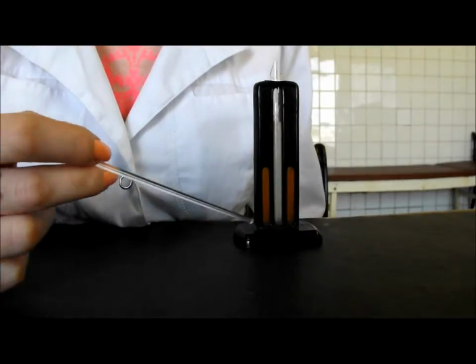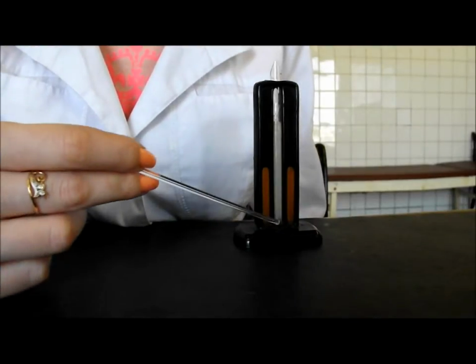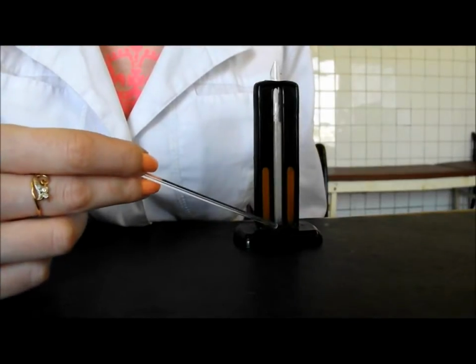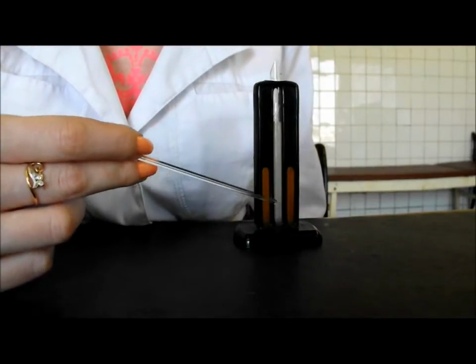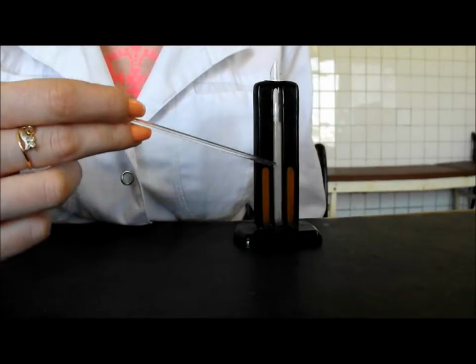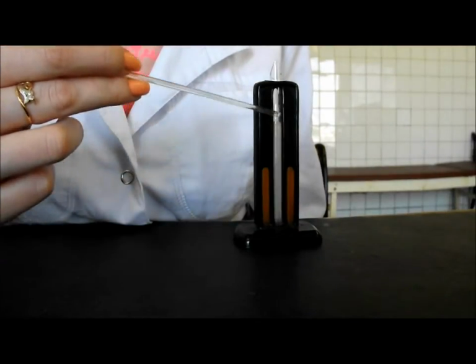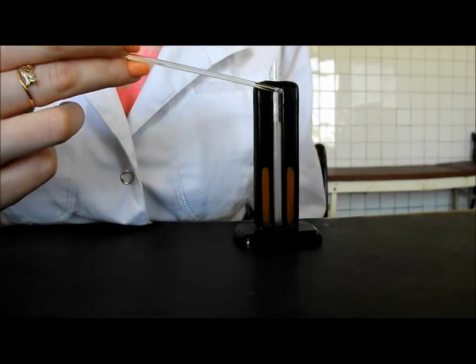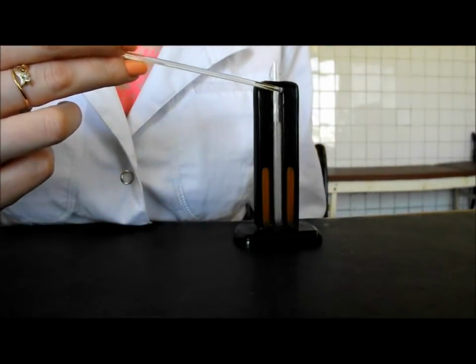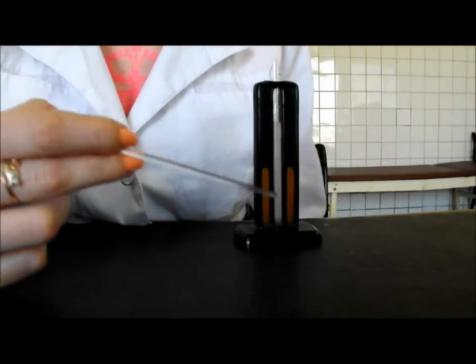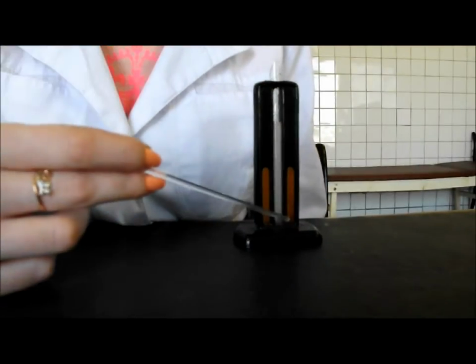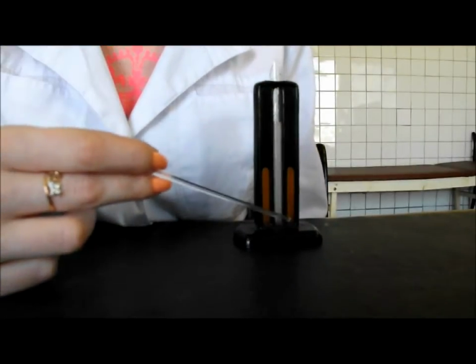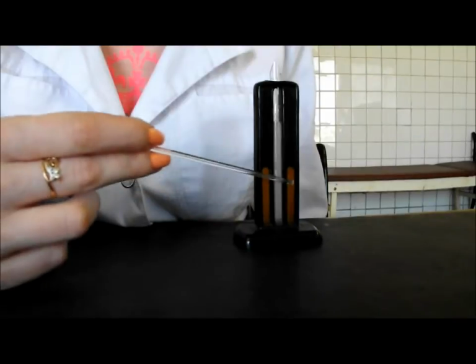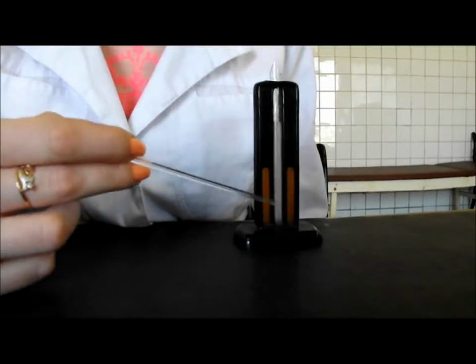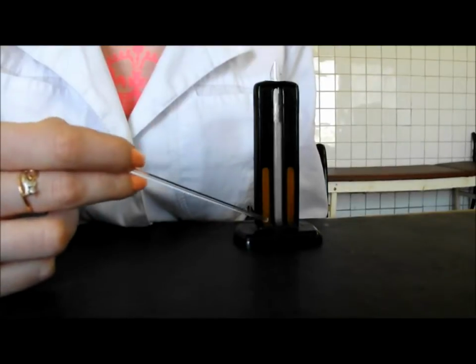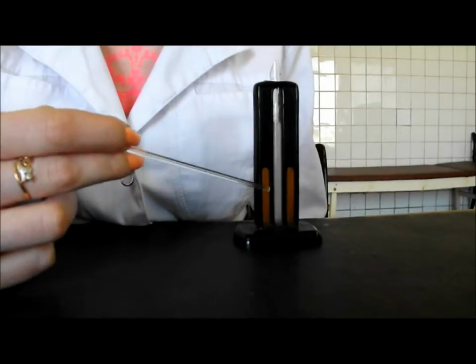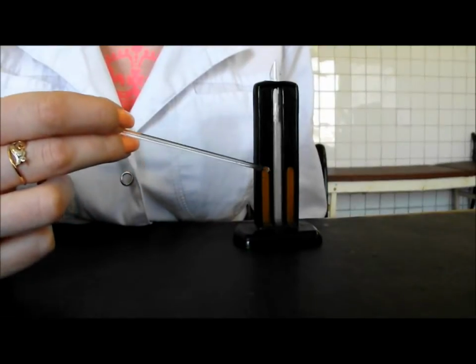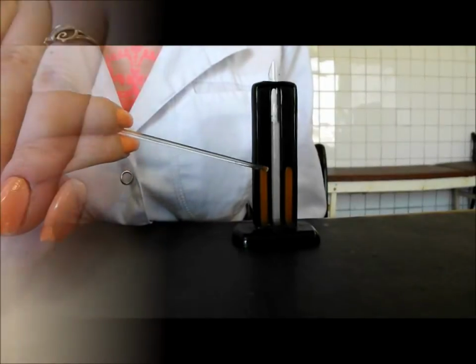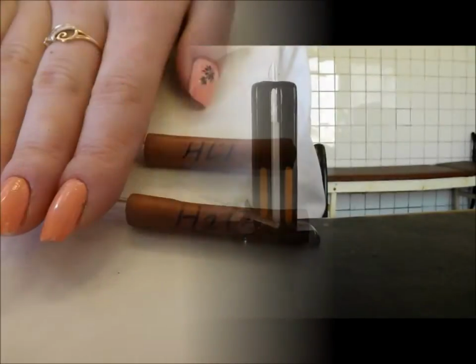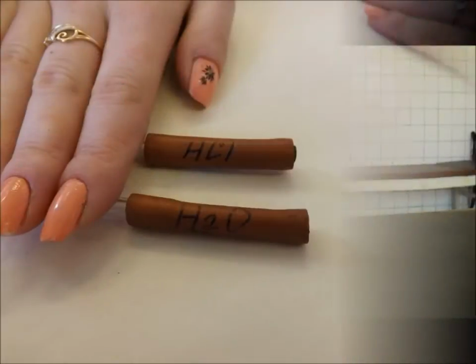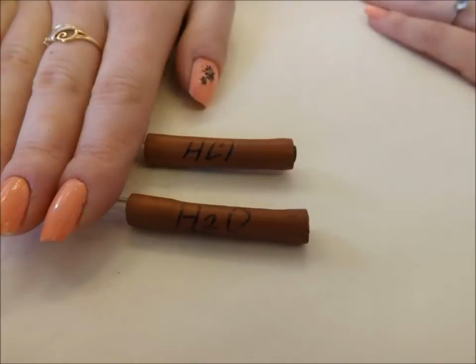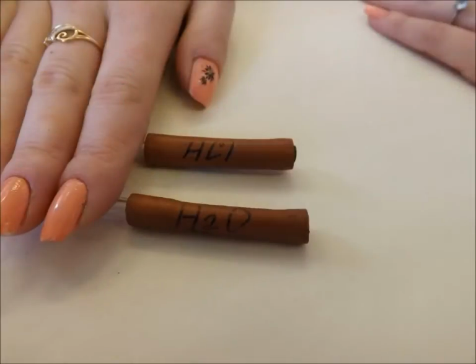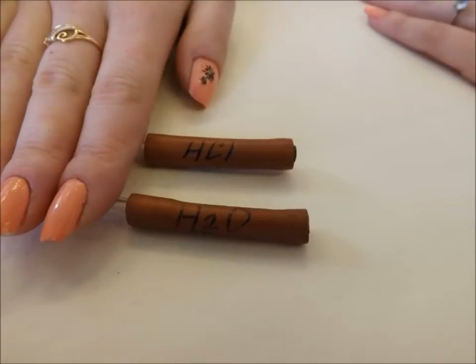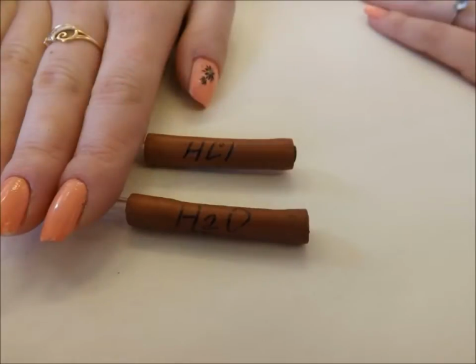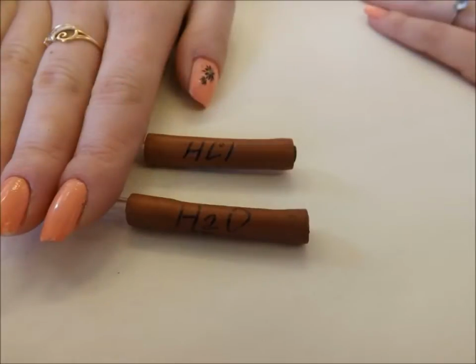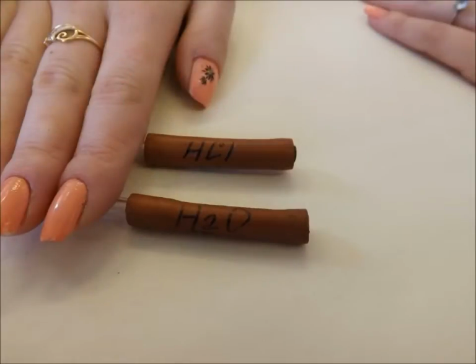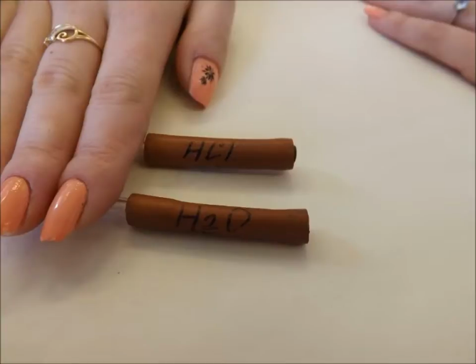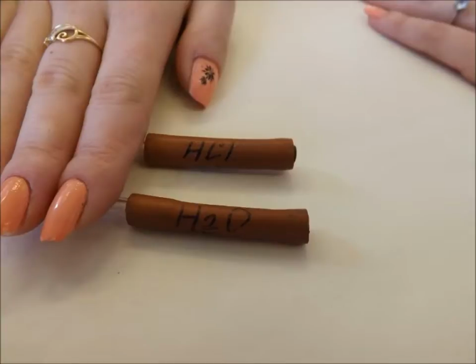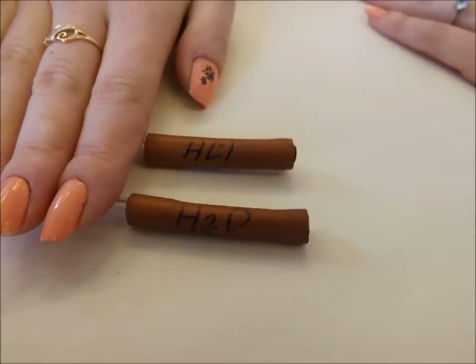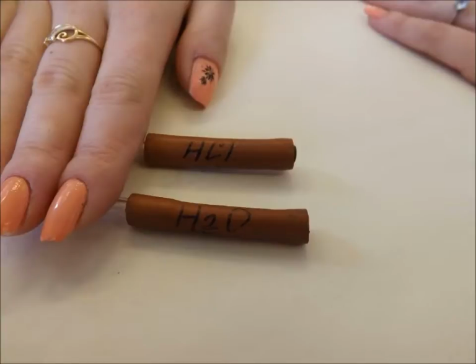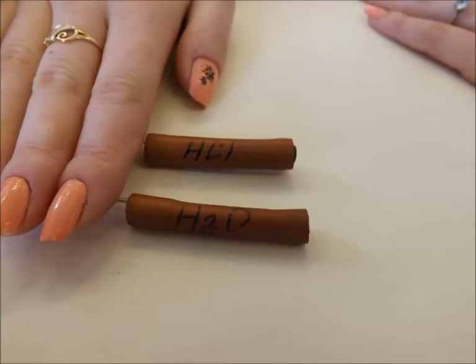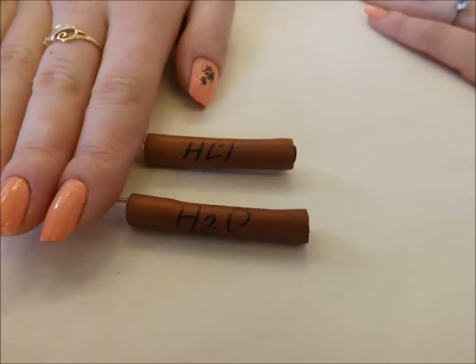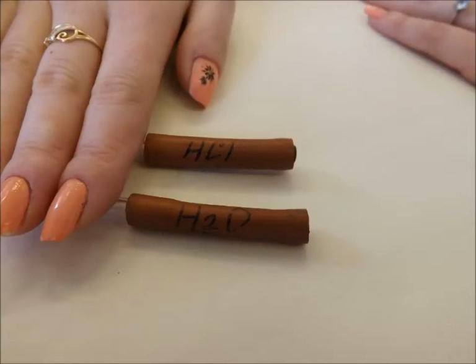The hemometer of Sali consists of the middle test tube and two tubes with colorful standards from each side. There are two pipettes for hydrochloric solution and for distilled water.